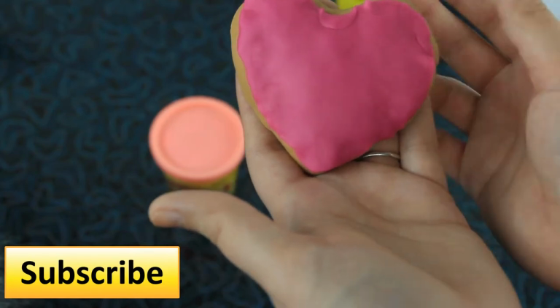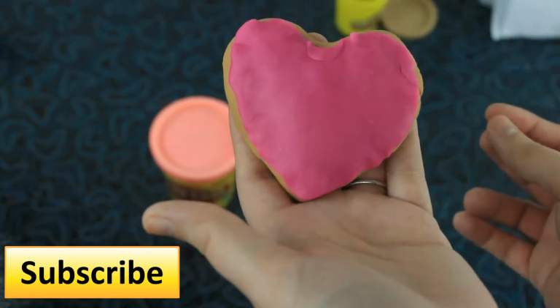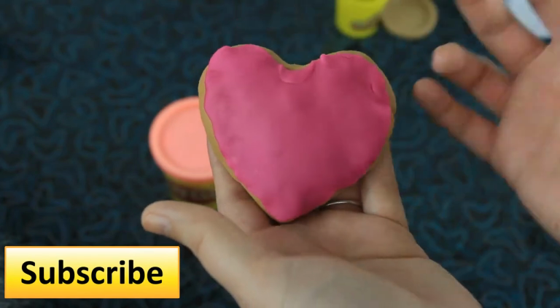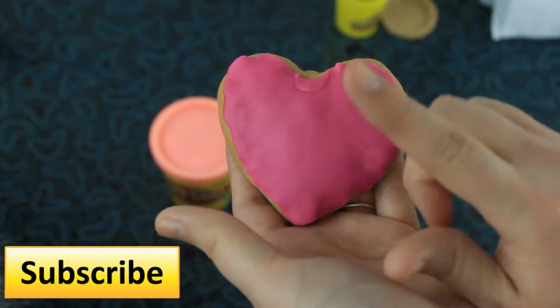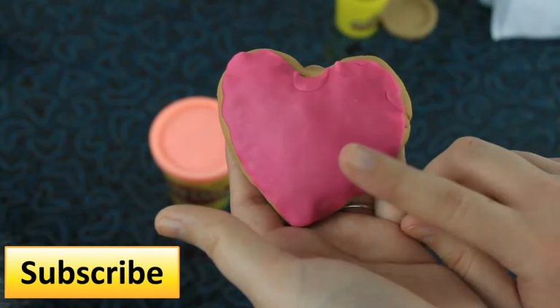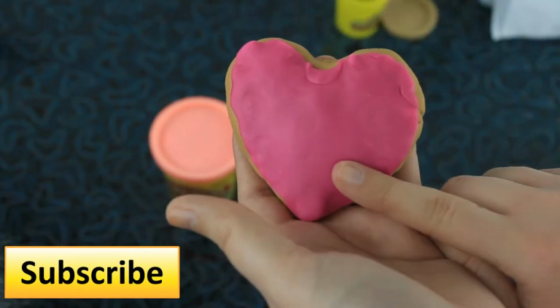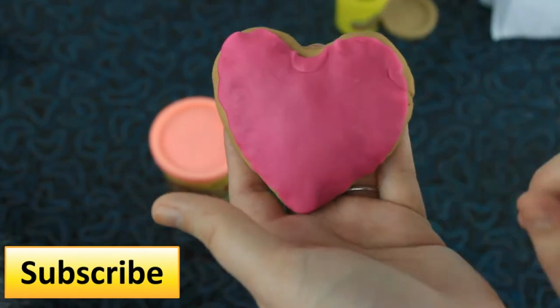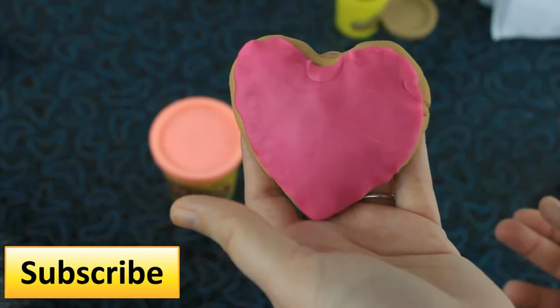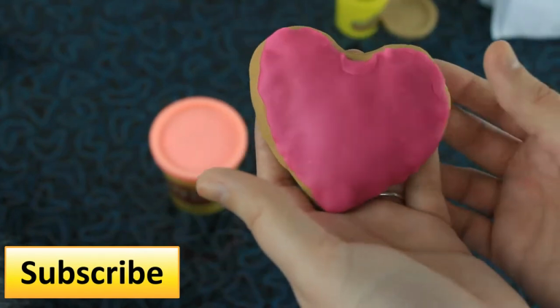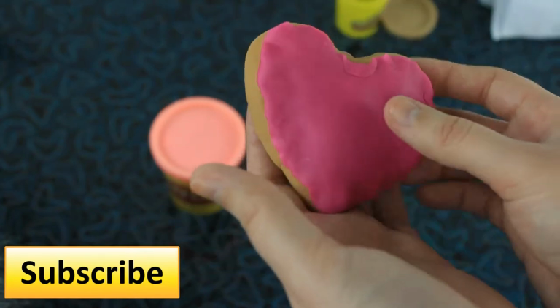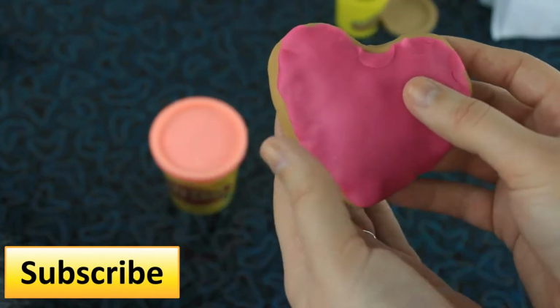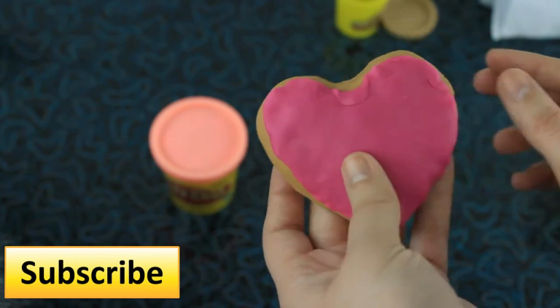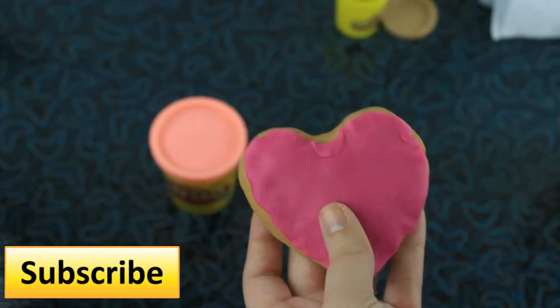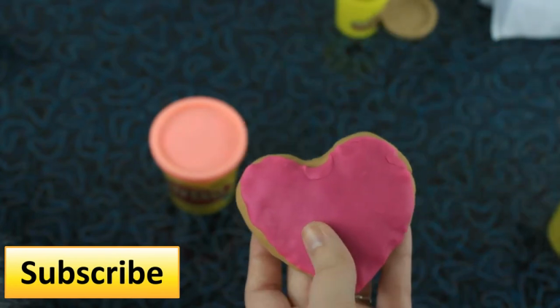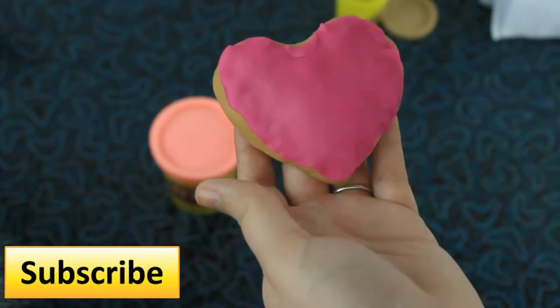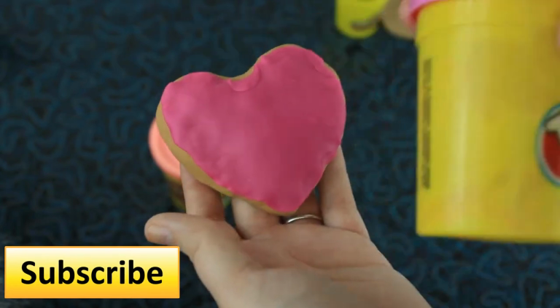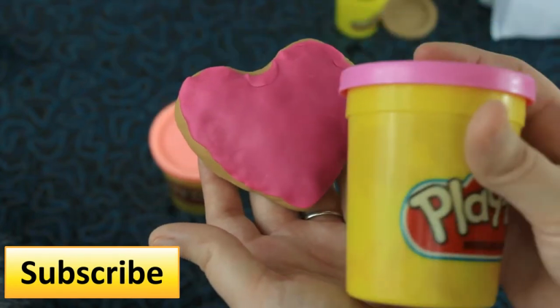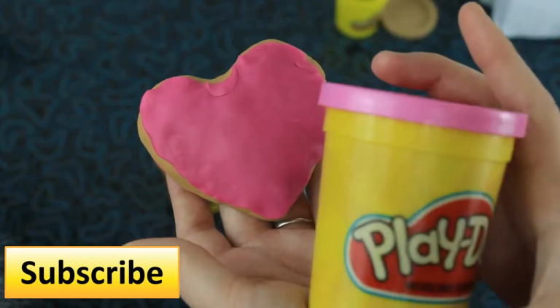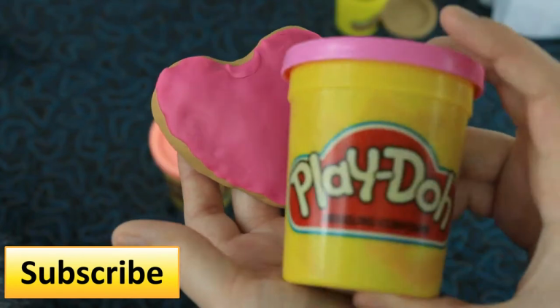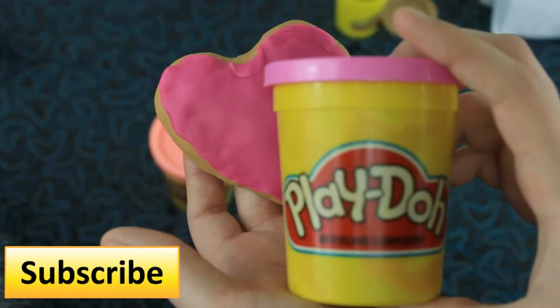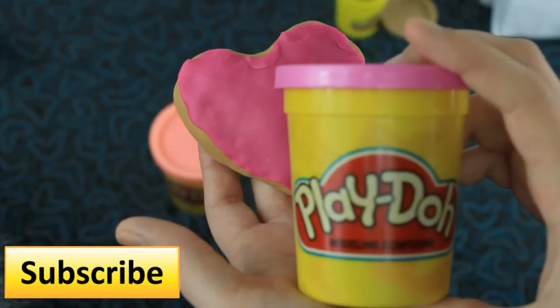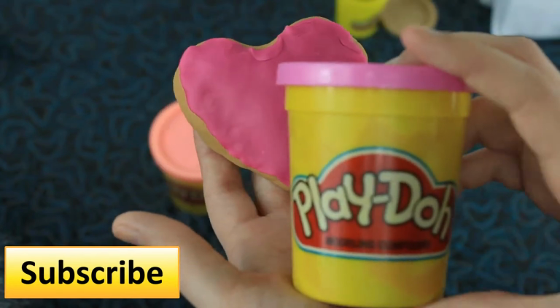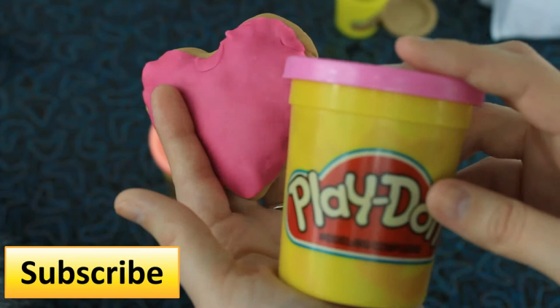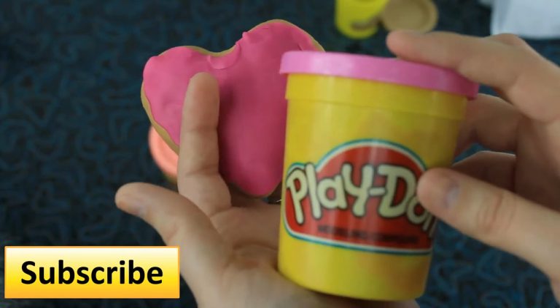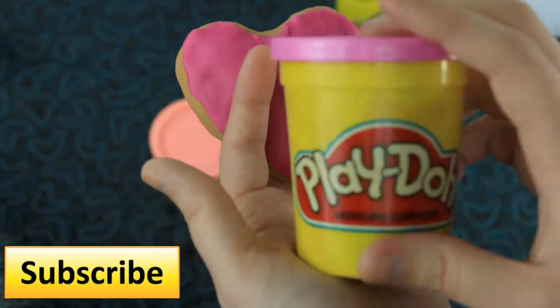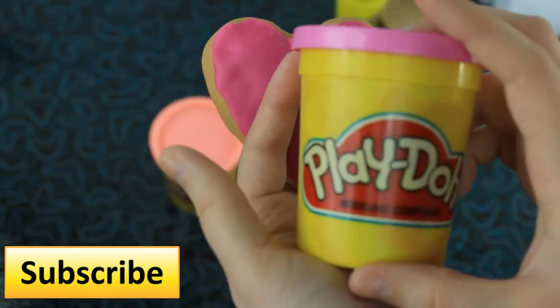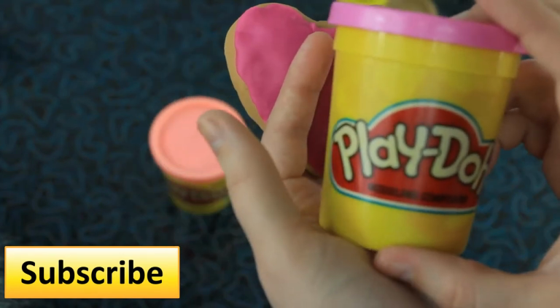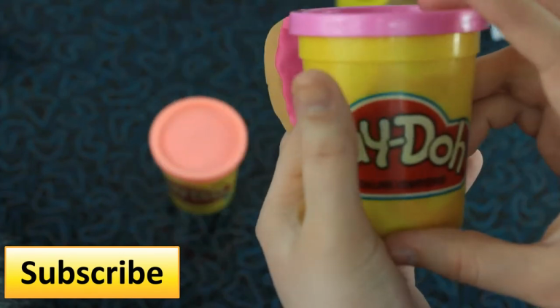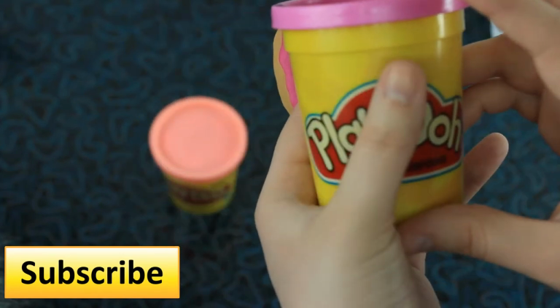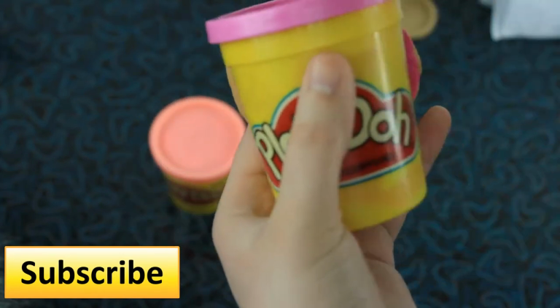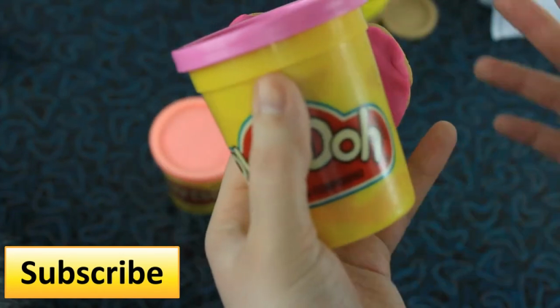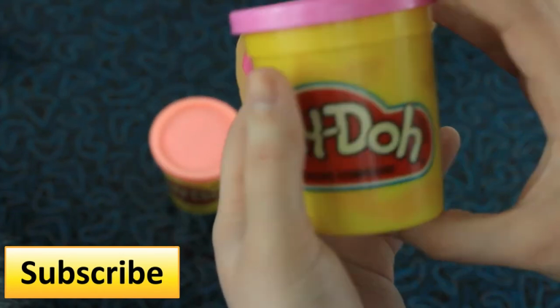The next step is to decorate your heart cookie. To do this, I'm going to be using the light pink that I have. Remember the sky's the limit and you can decorate it any way you want.